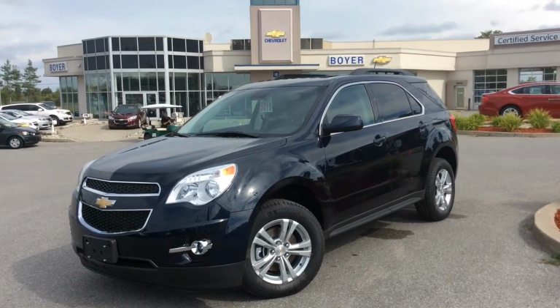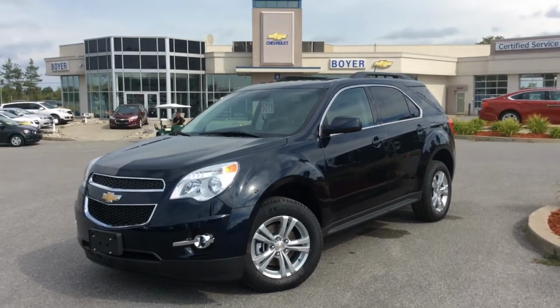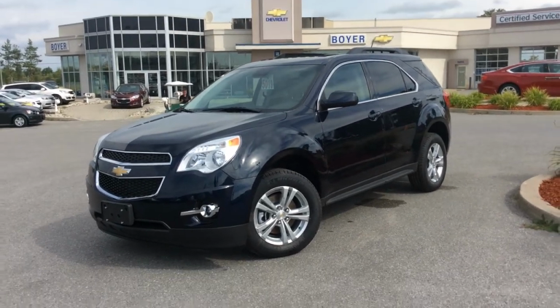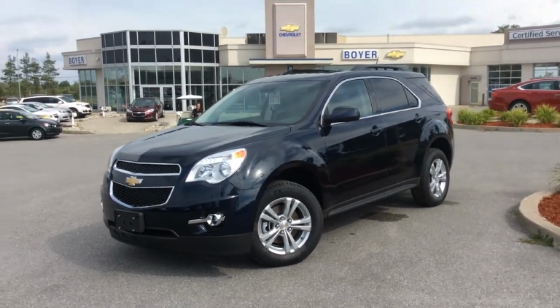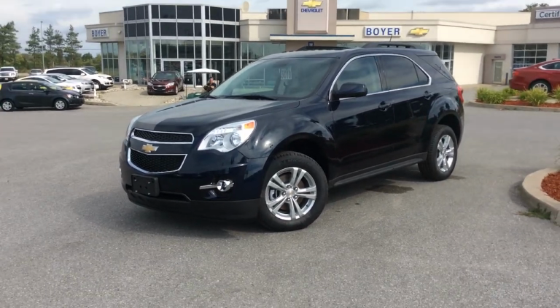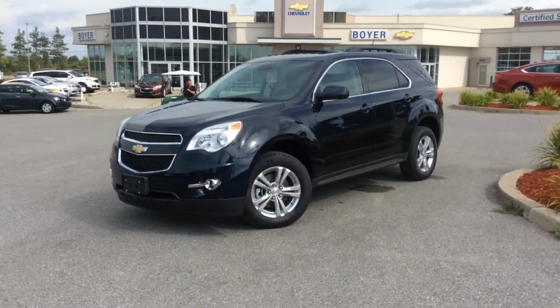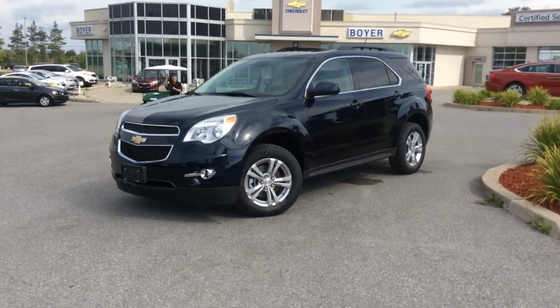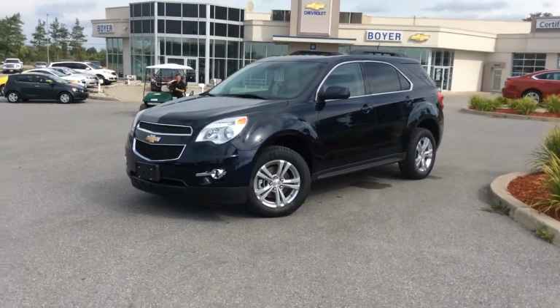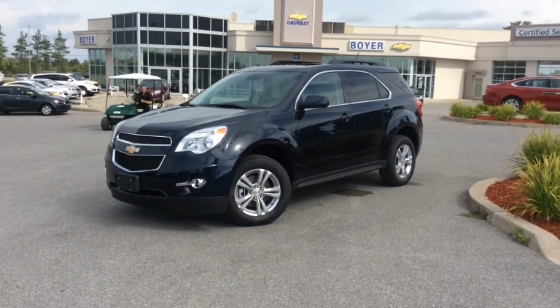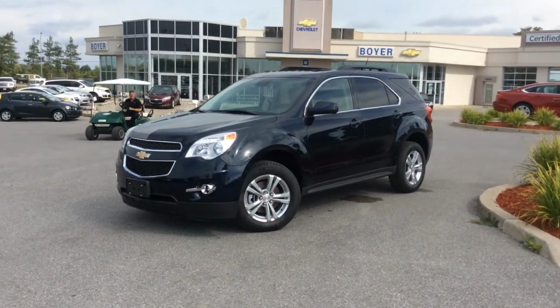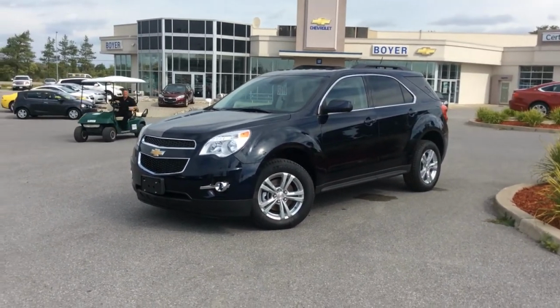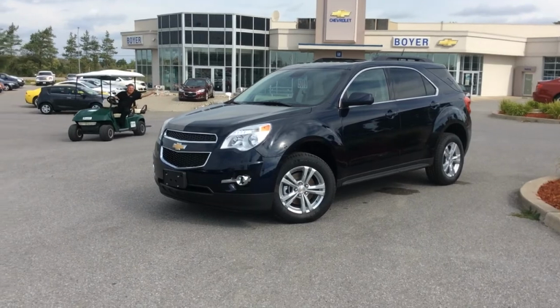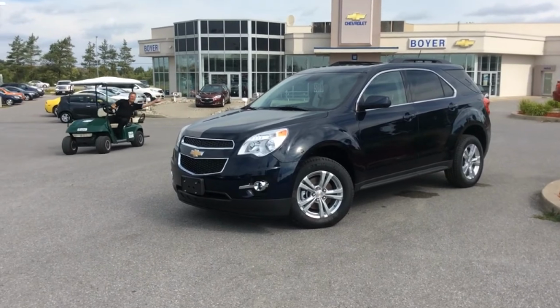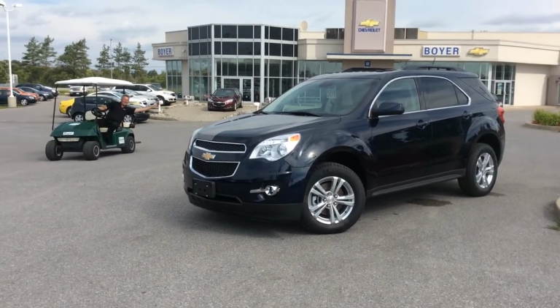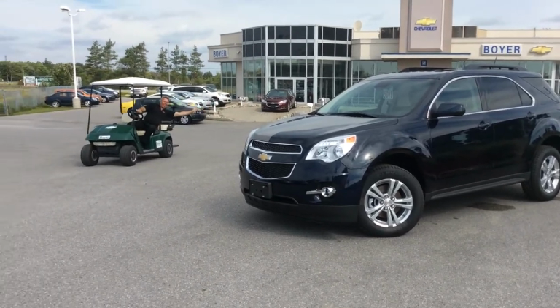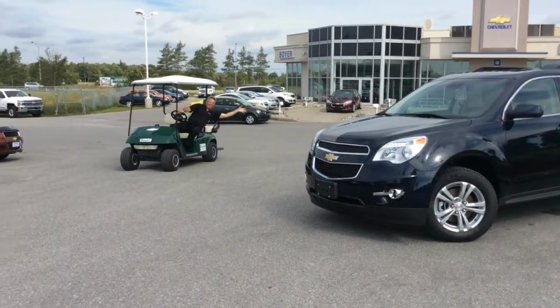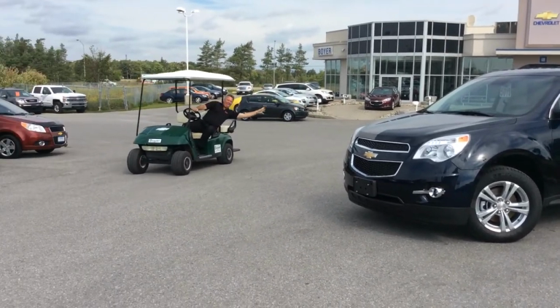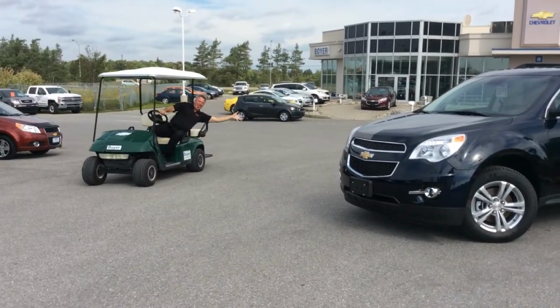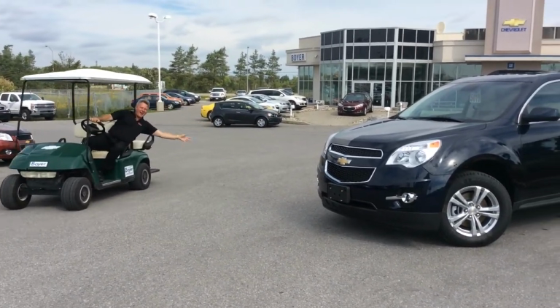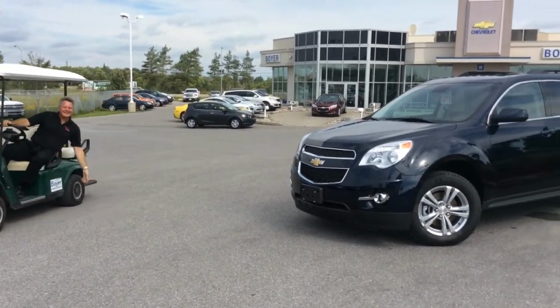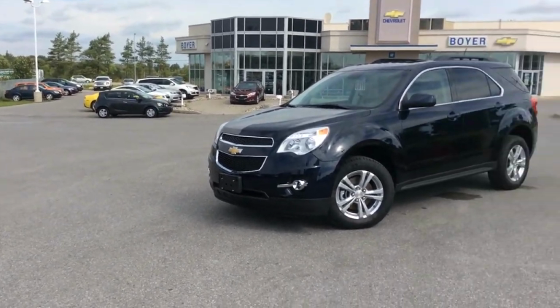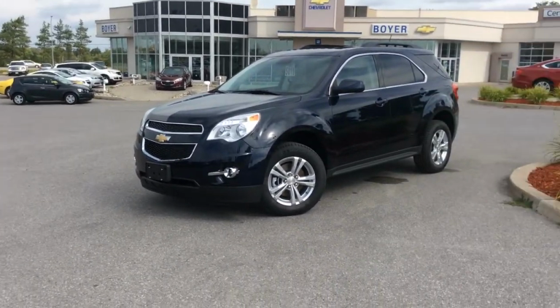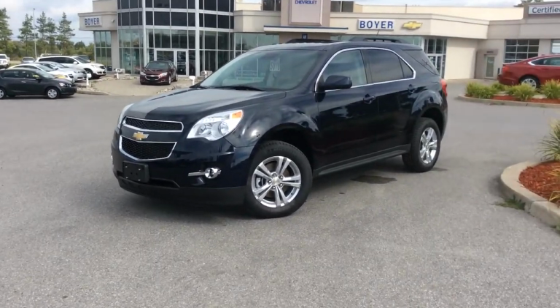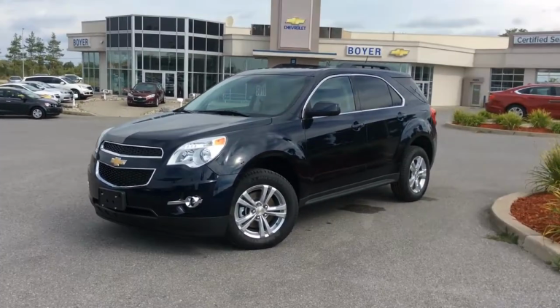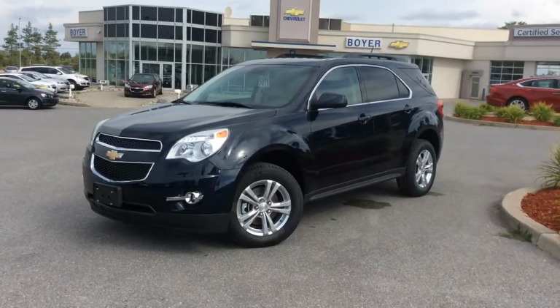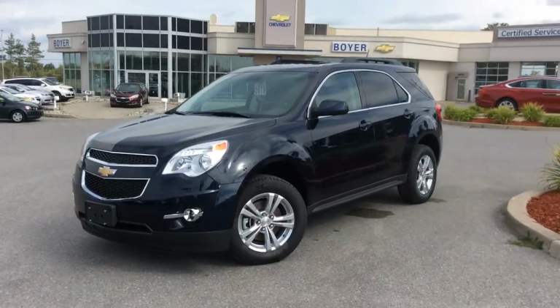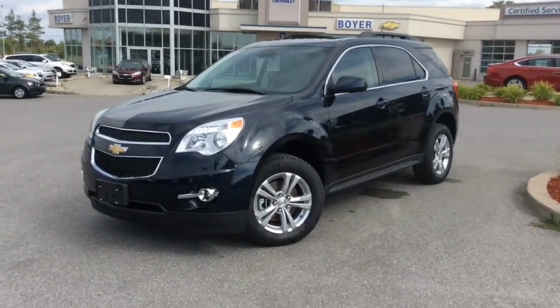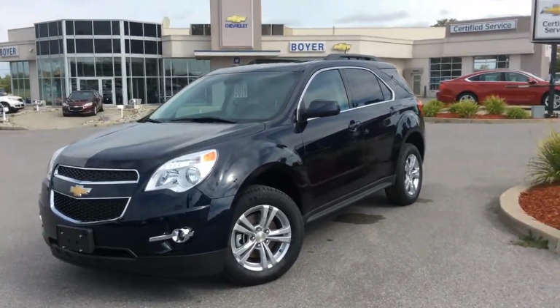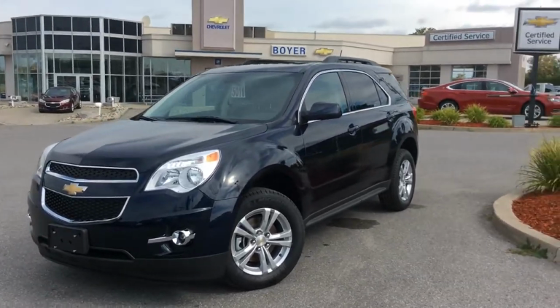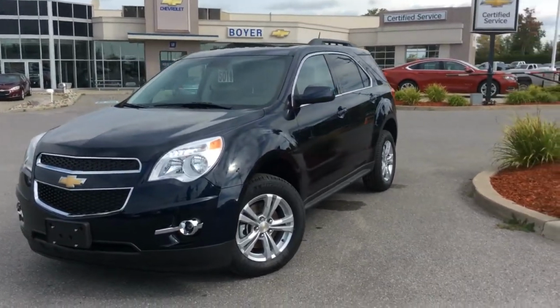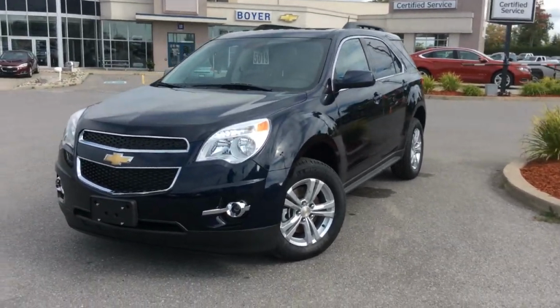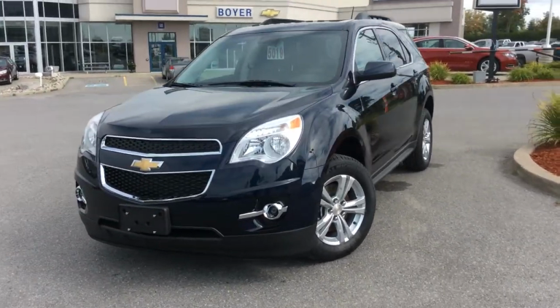Hey guys, it's Courtney Morin here at Boyer Chevrolet in Lindsay. Thanks for checking out our new vehicles. This is a 2015 Equinox 2LT in blue velvet metallic.